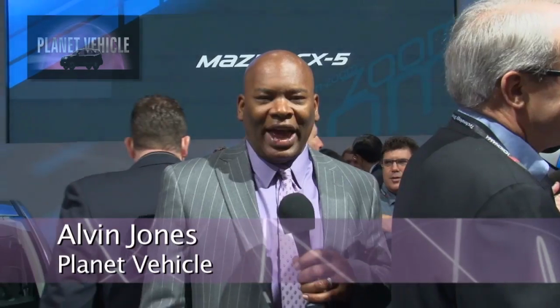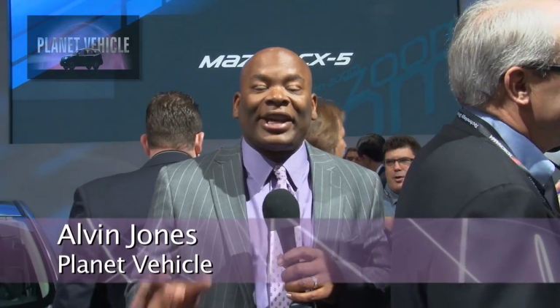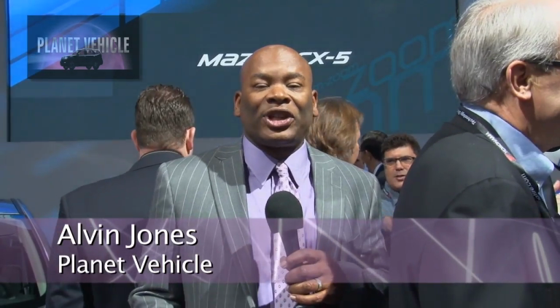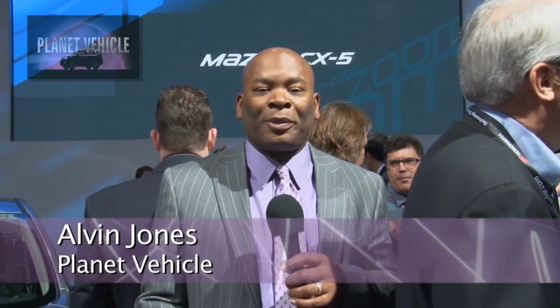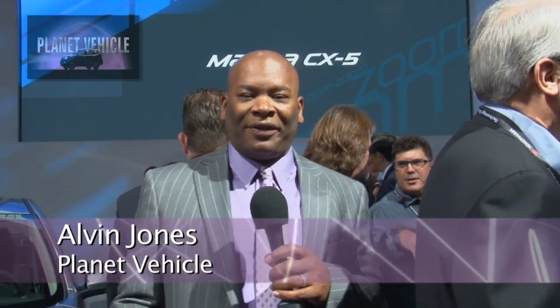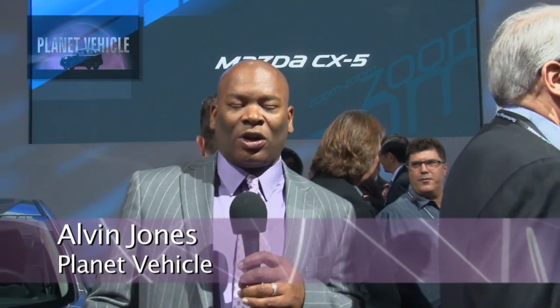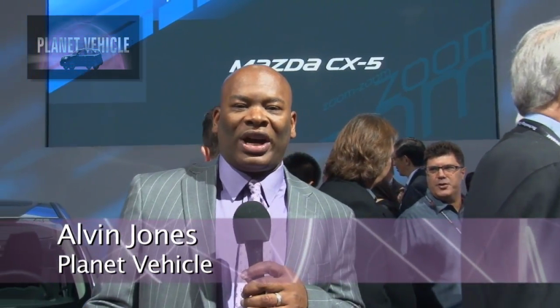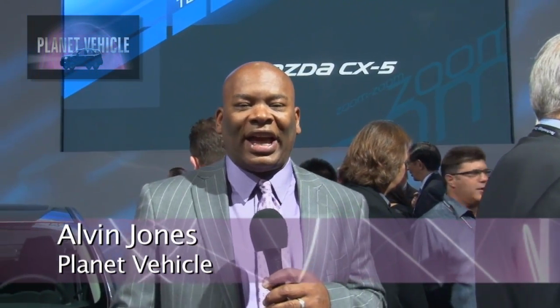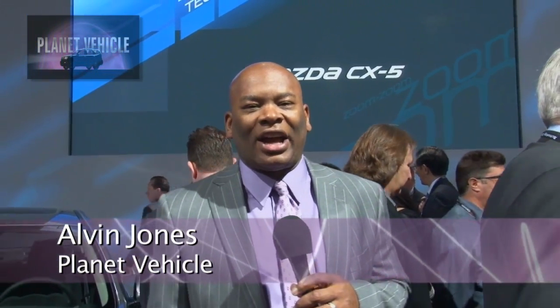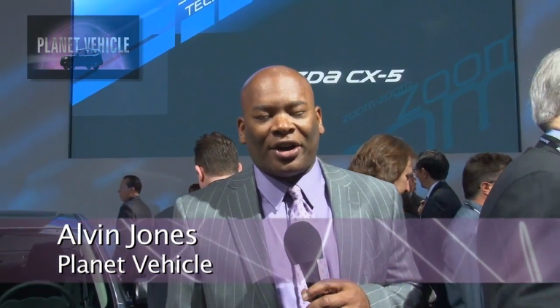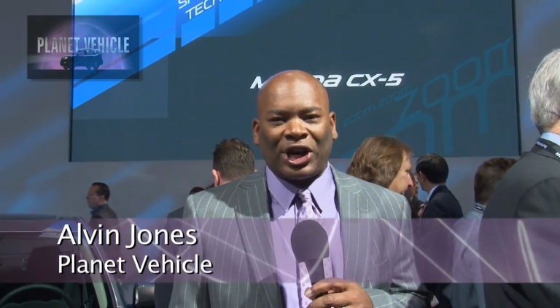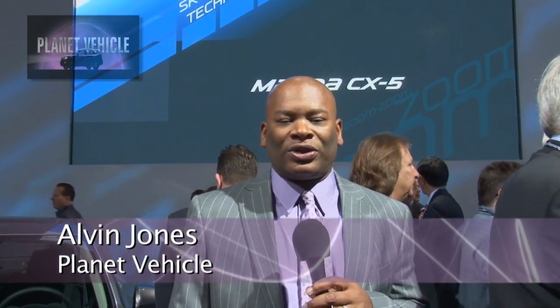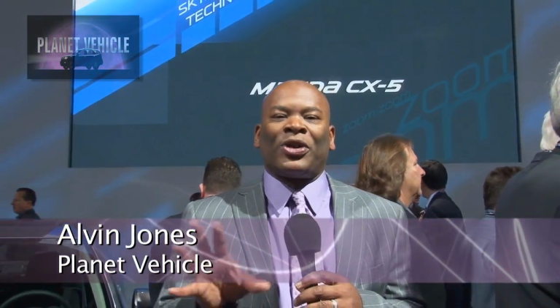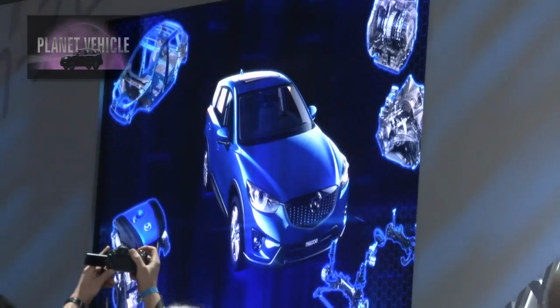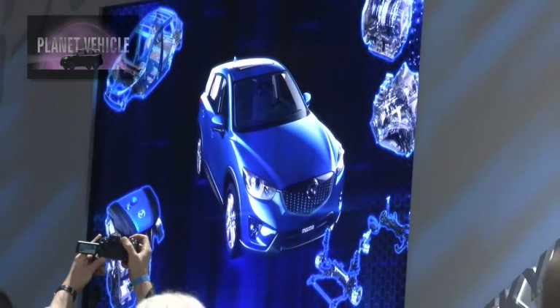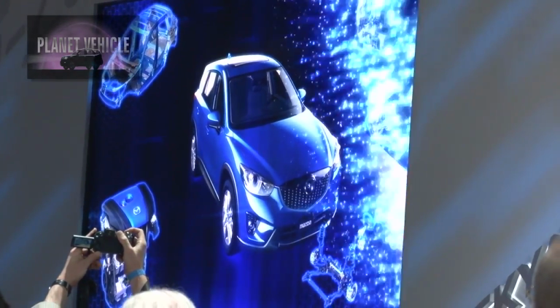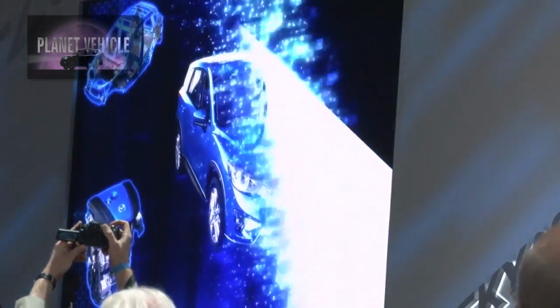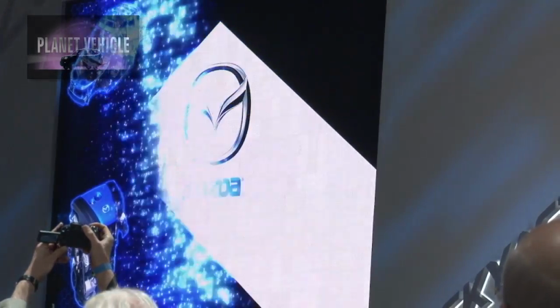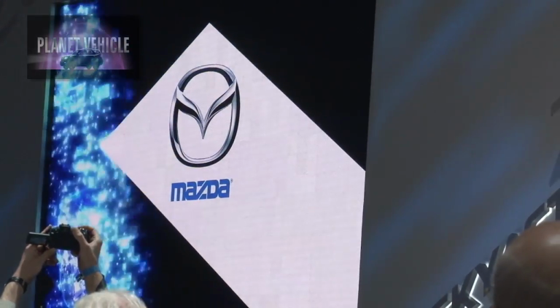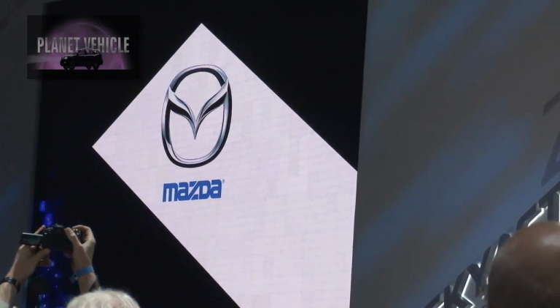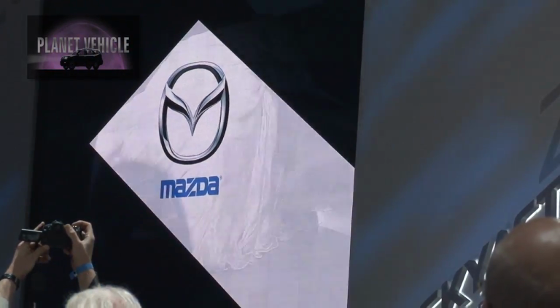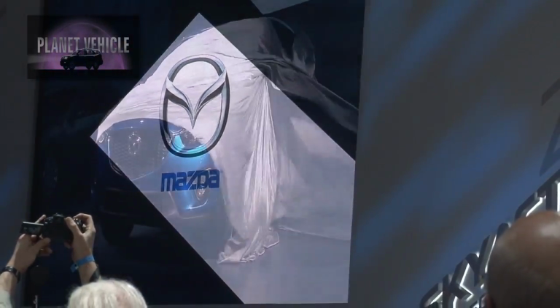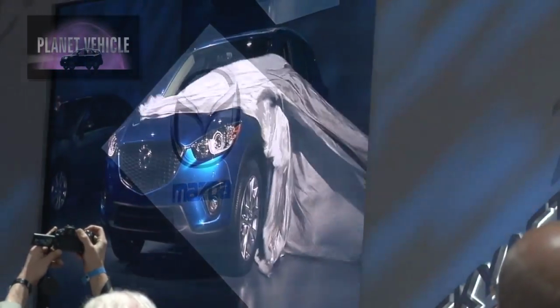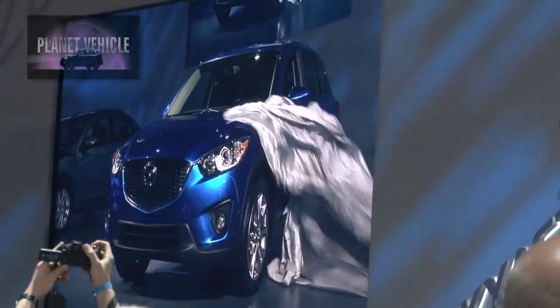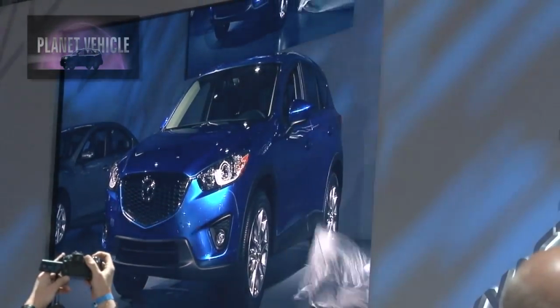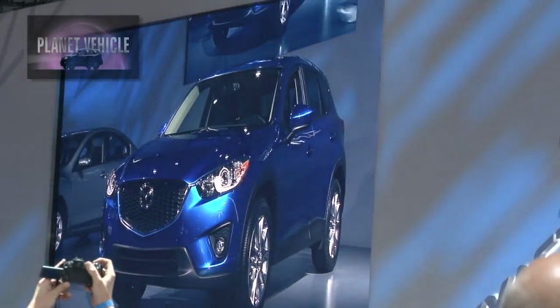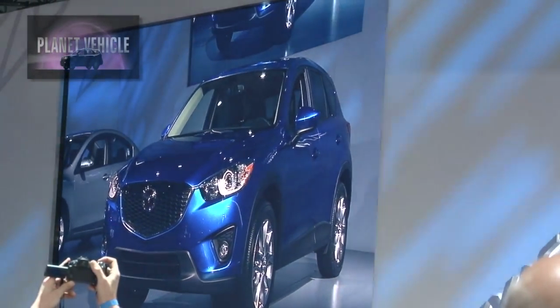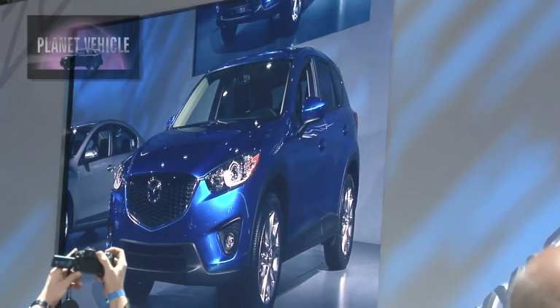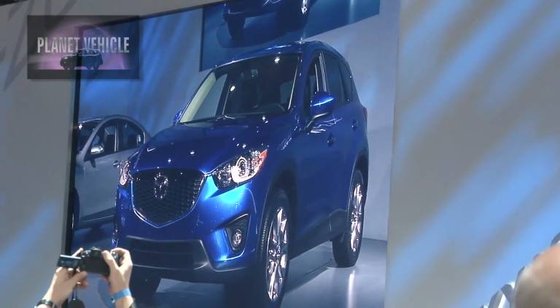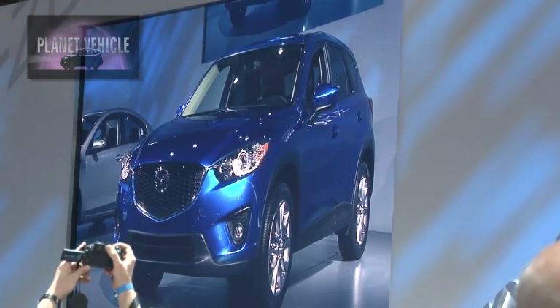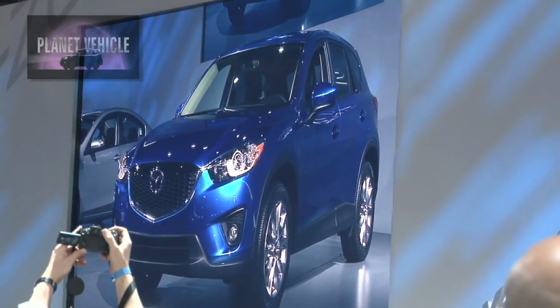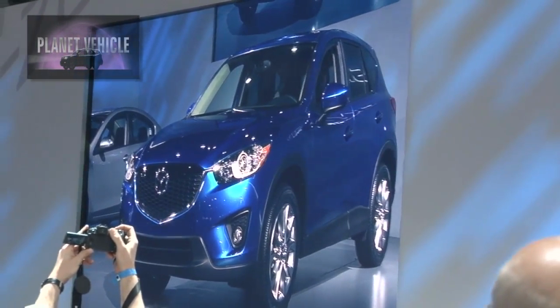Hey, it's Alvin Jones for Planet Vehicle. We're at the LA Auto Show. Jim O'Sullivan with Mazda just did the premiere of the CX-5. Matter of fact, here he is right now.